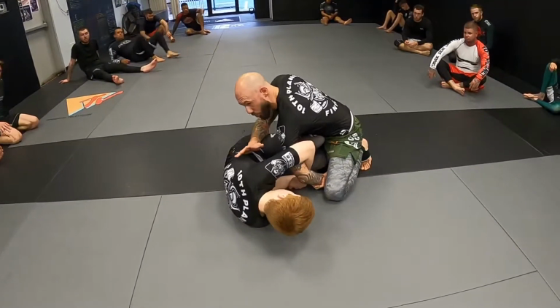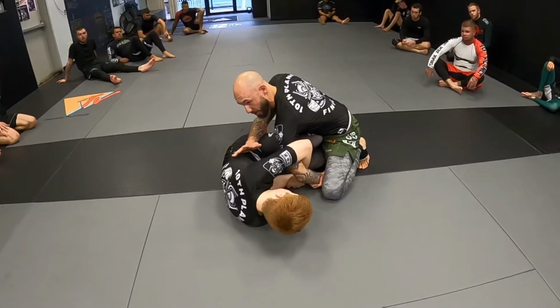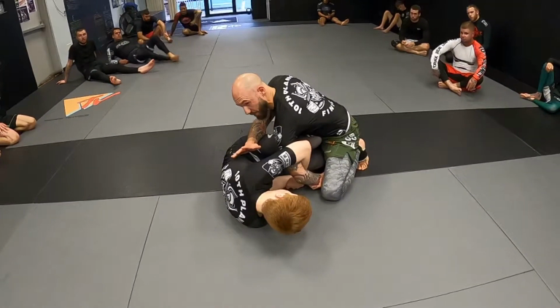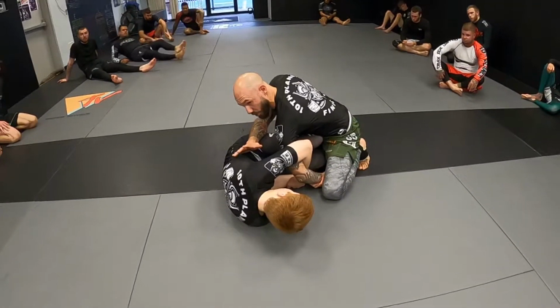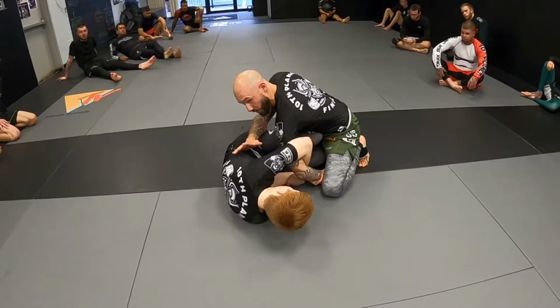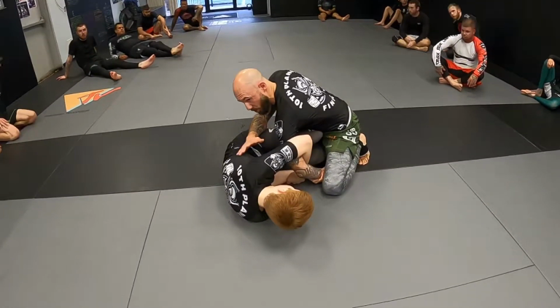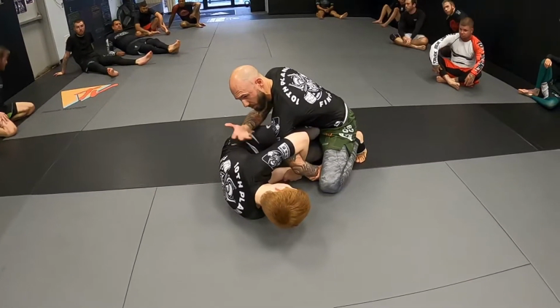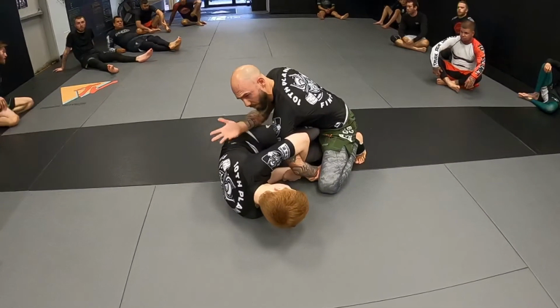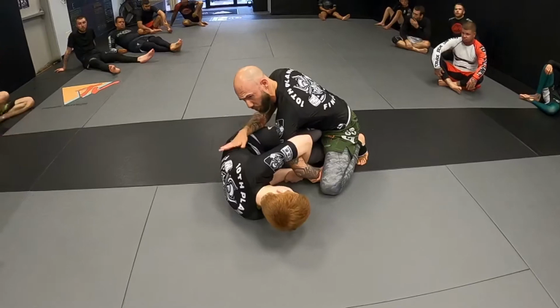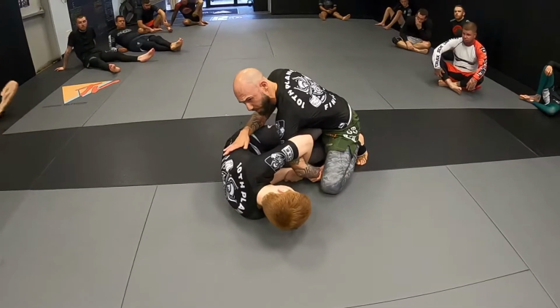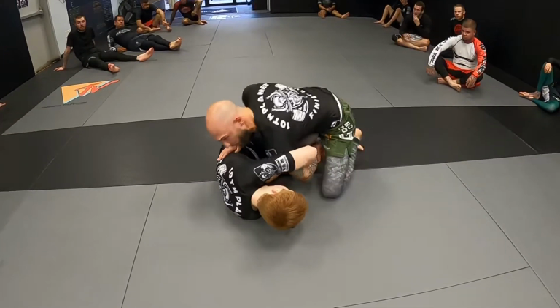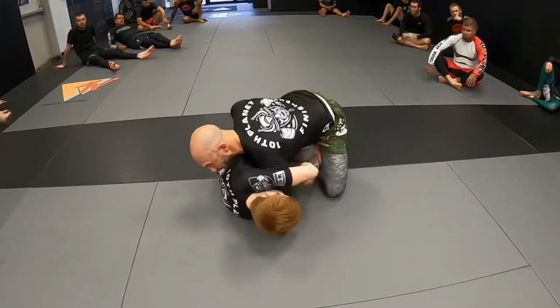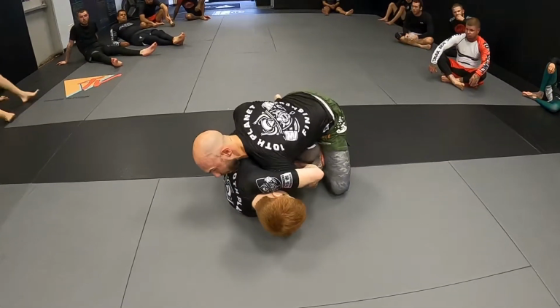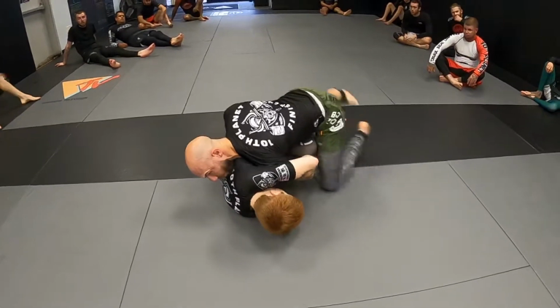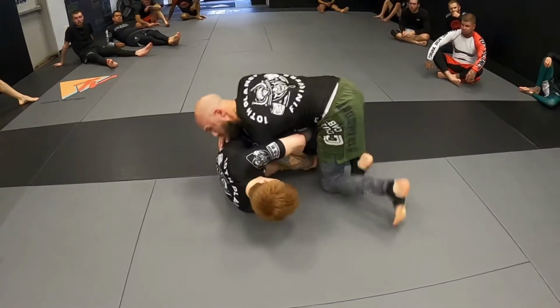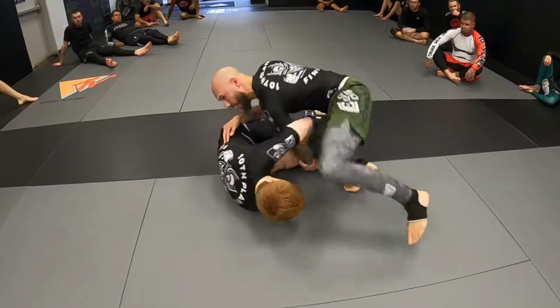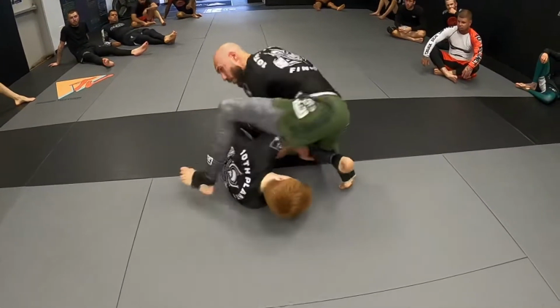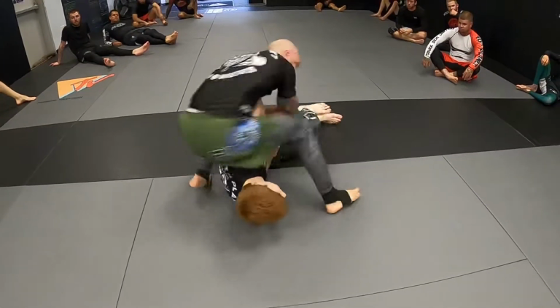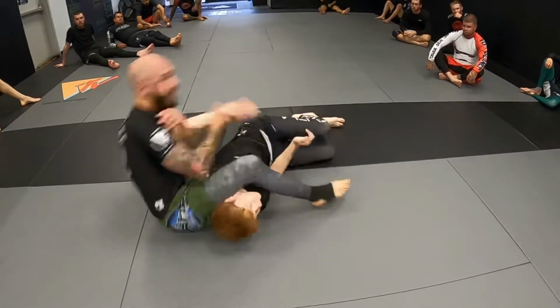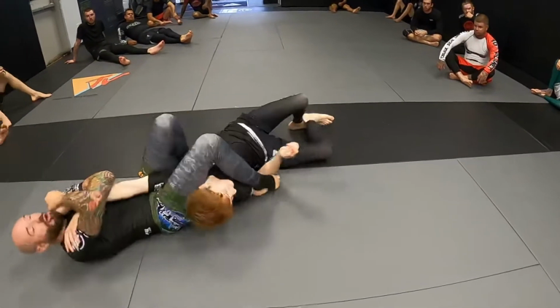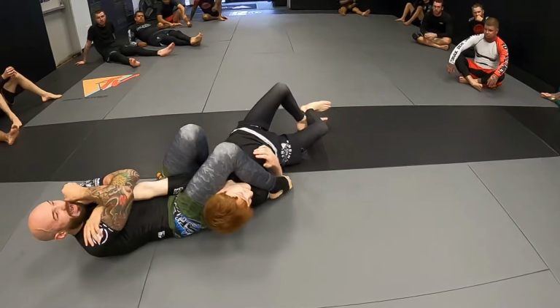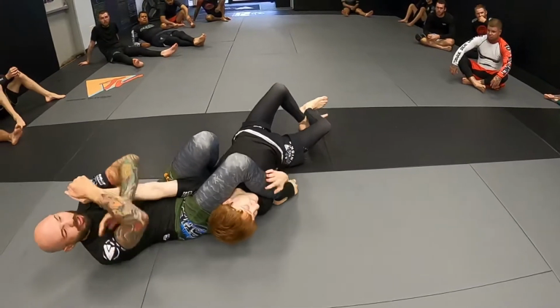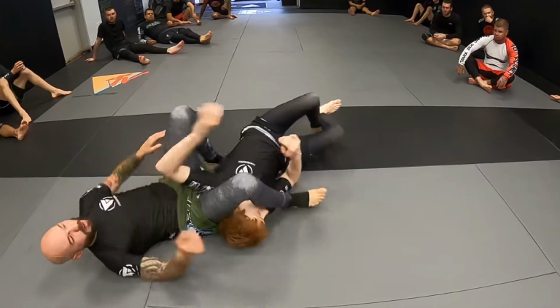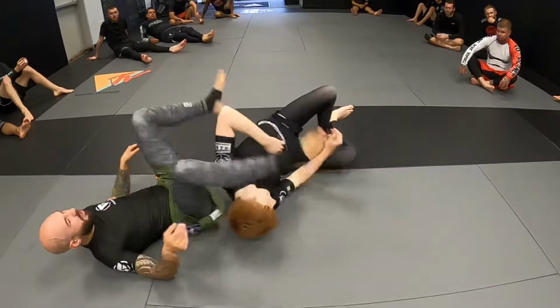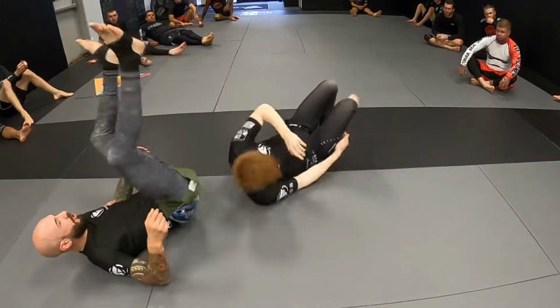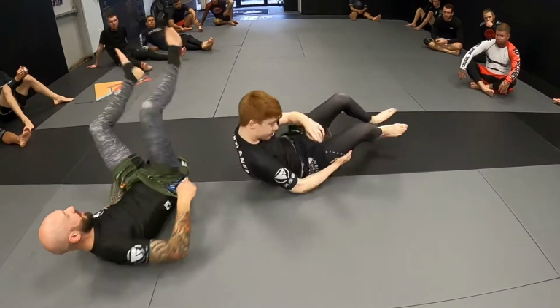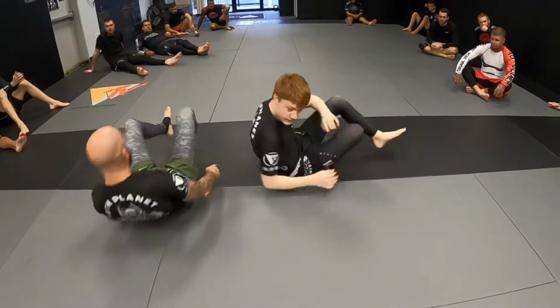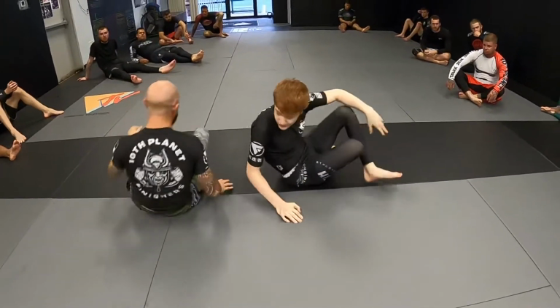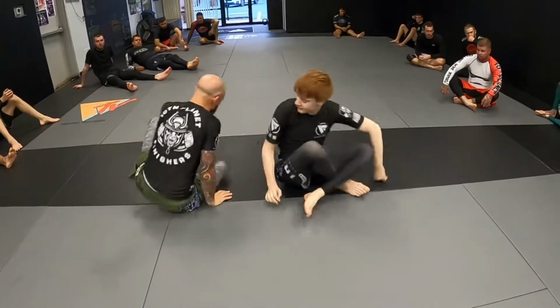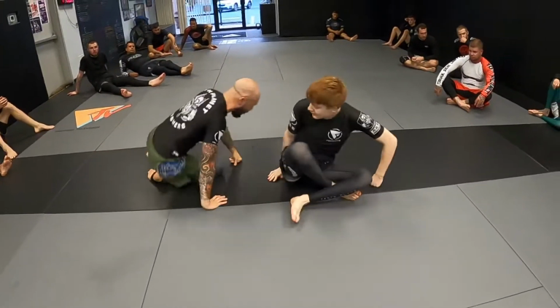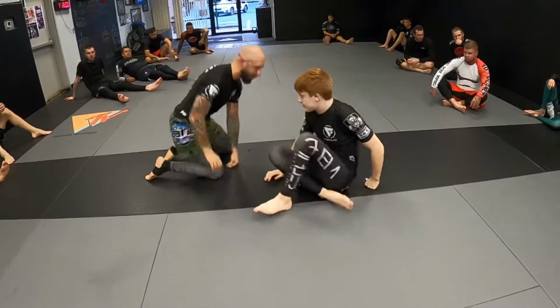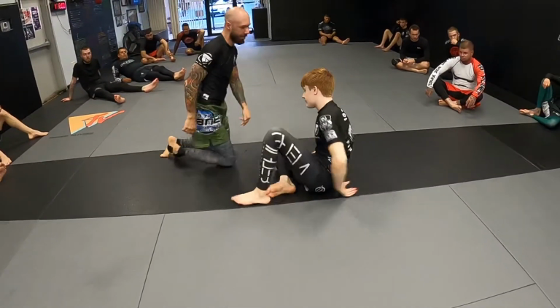You're going against some infant with baby arms? Then sure, let him put you in a Kimura. See if you can get your leg out of here. Like when GSP got caught — Matt Hughes Kimura'd him from side control. You've got to watch out with that.